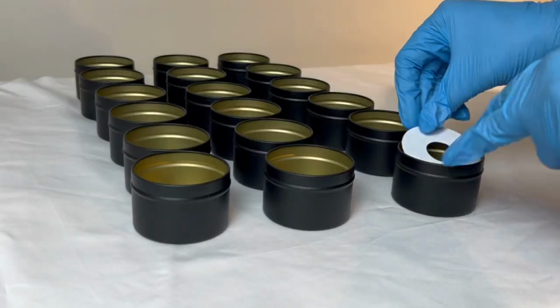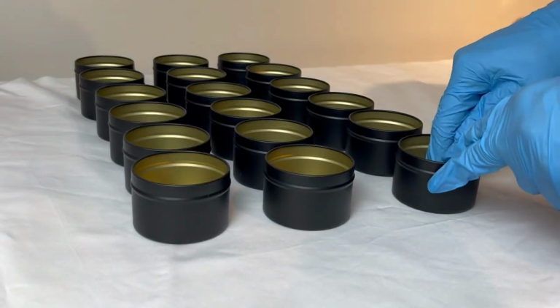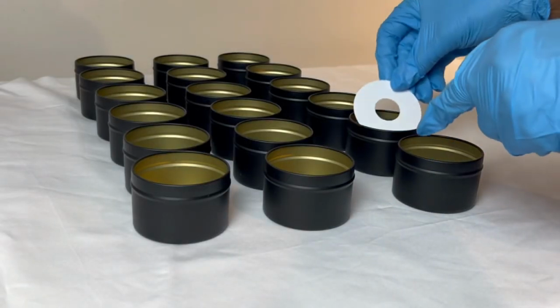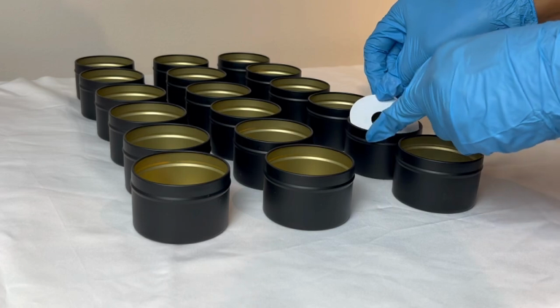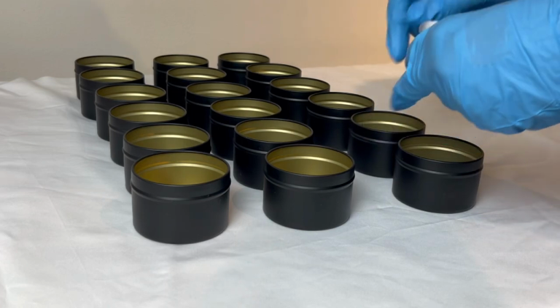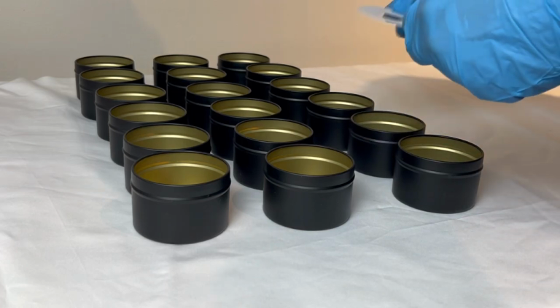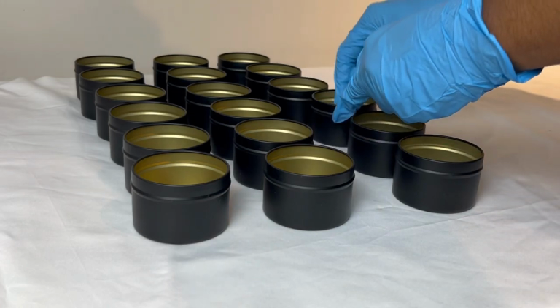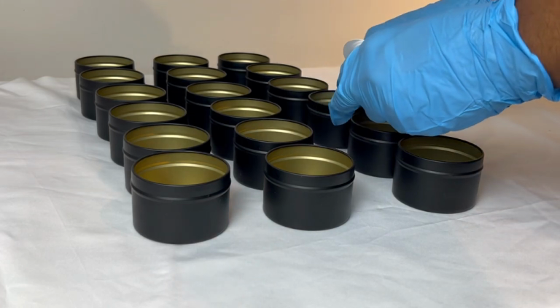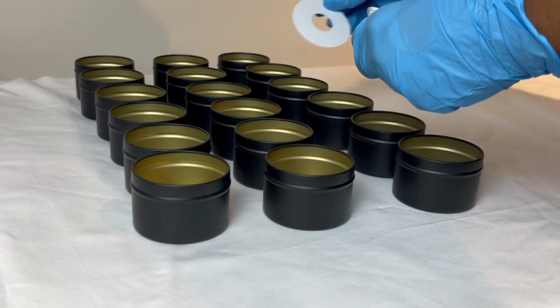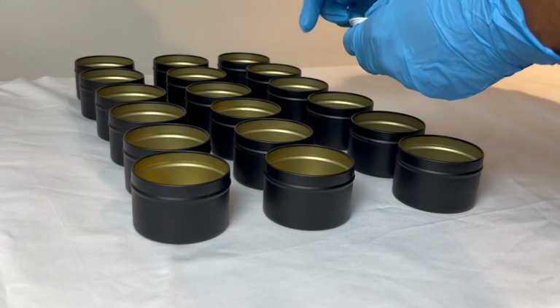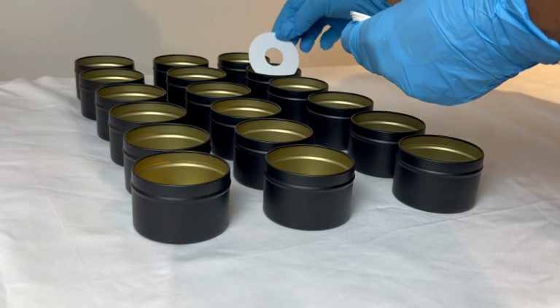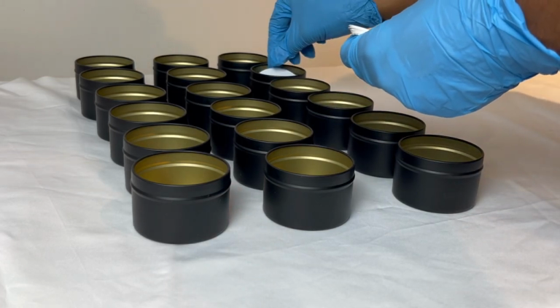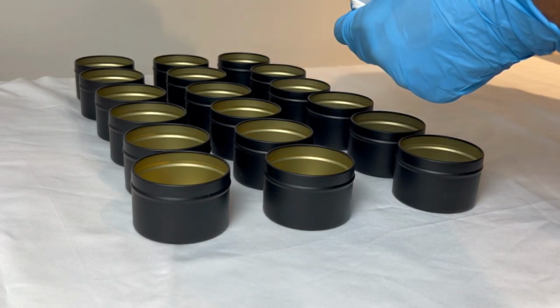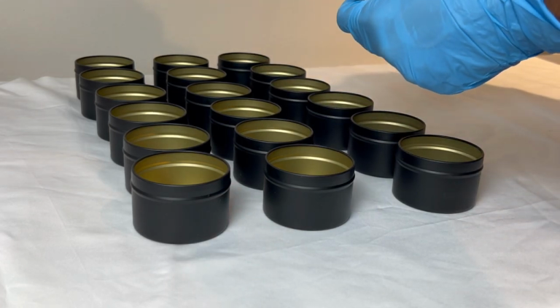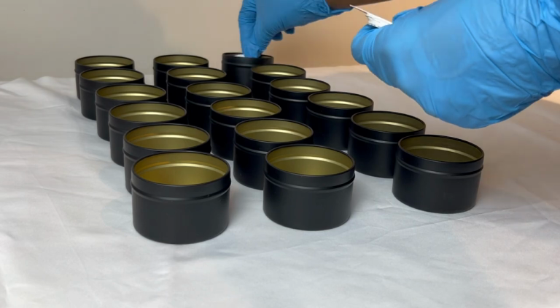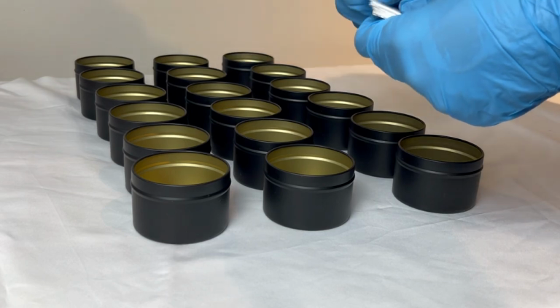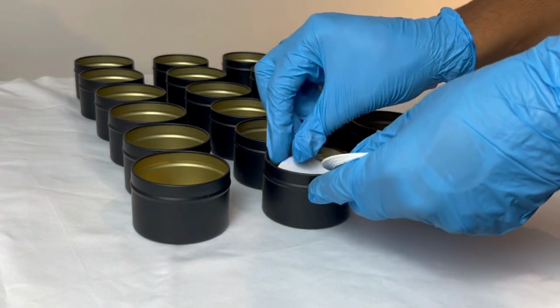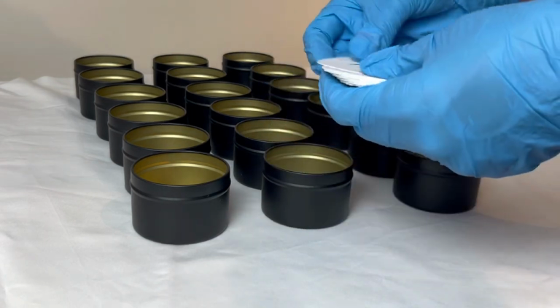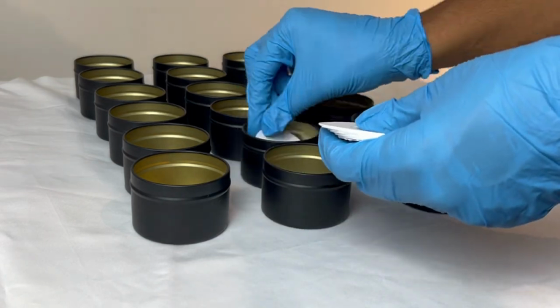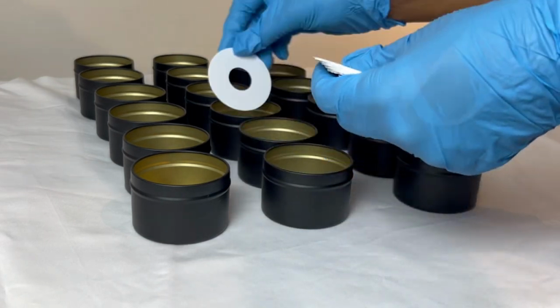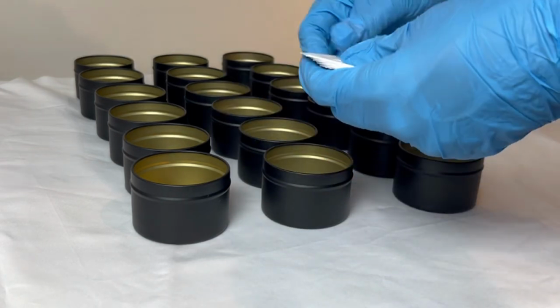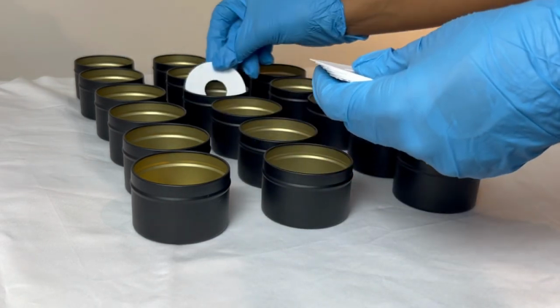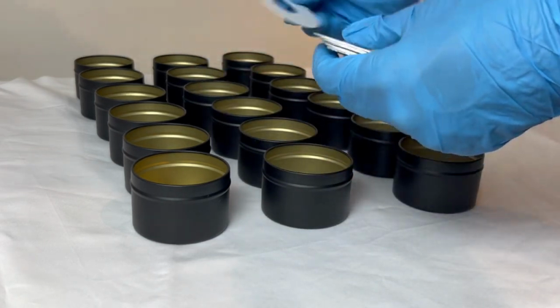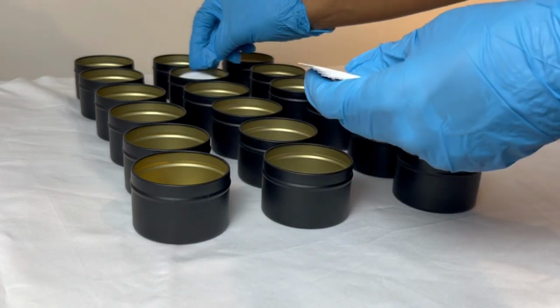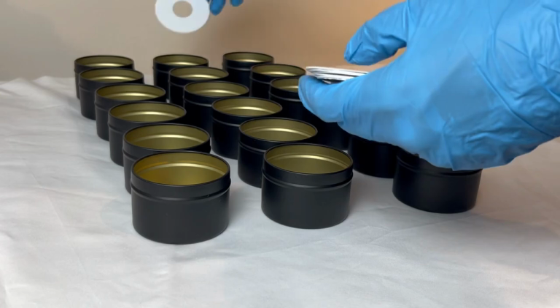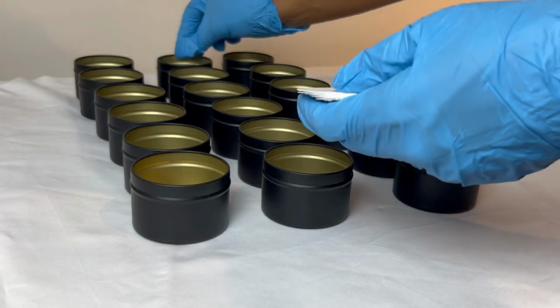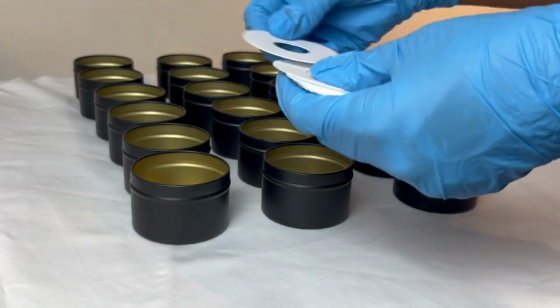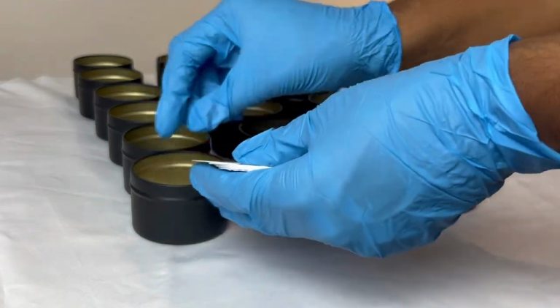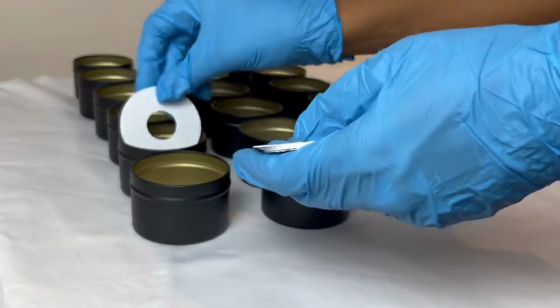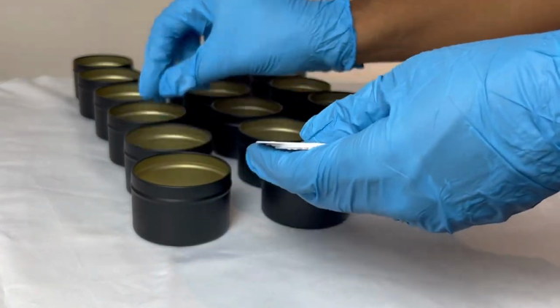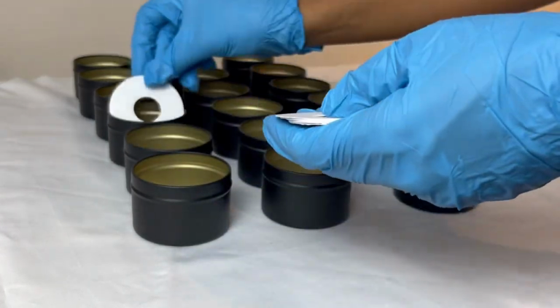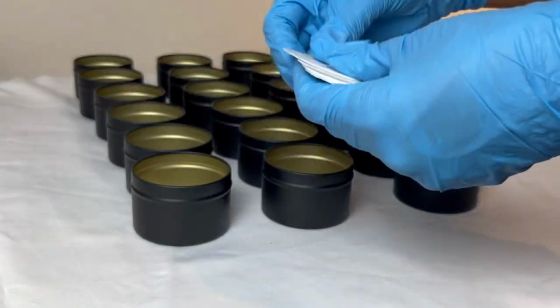Now I'm going to go in with the wick centering tools that I made. I just made these in order to ensure that when I'm placing the wicks in my tins, they are centered to ensure when the candle is burning that it is a proper even burn.